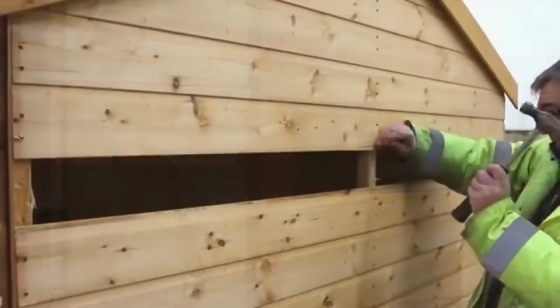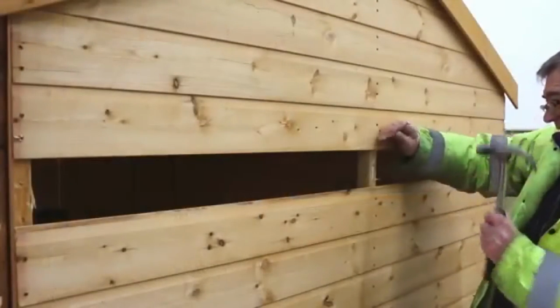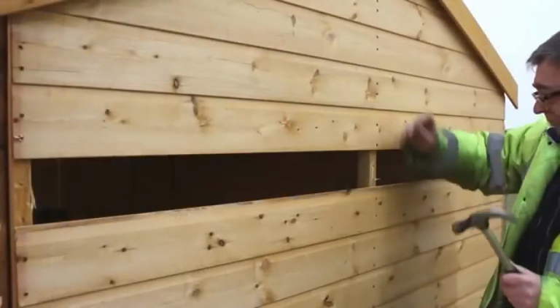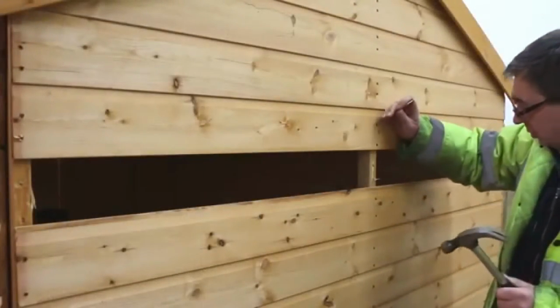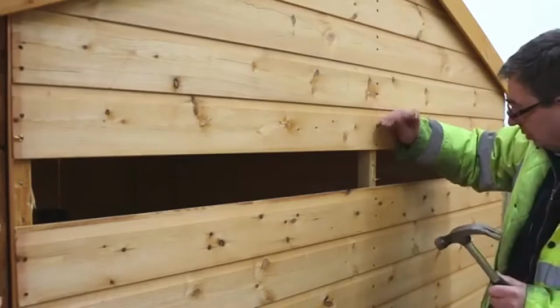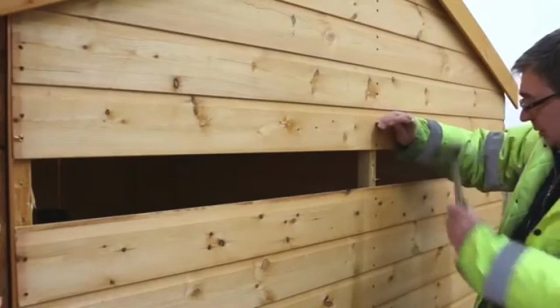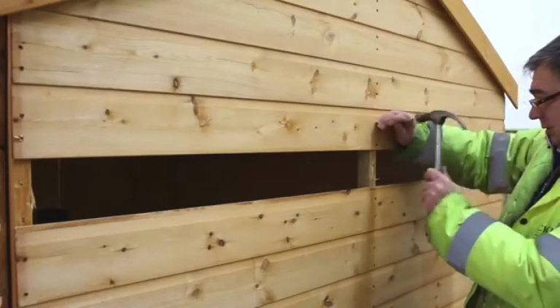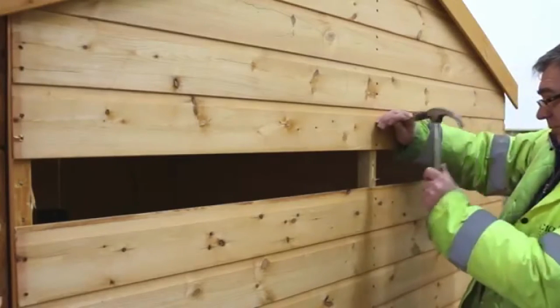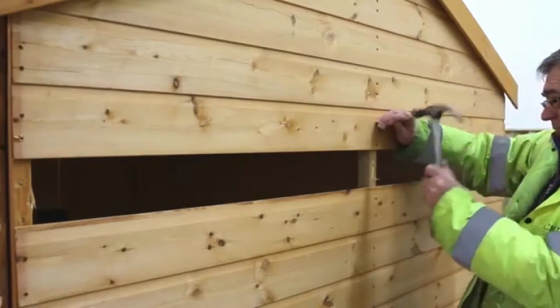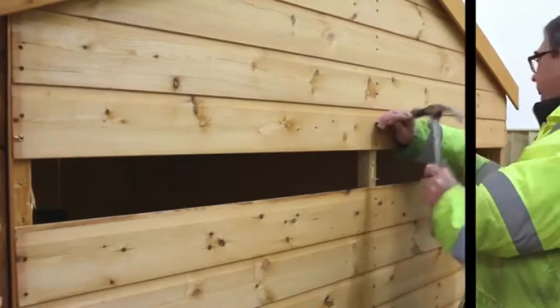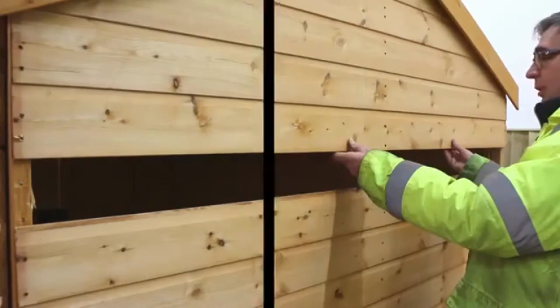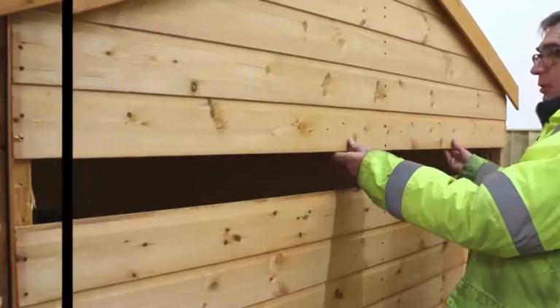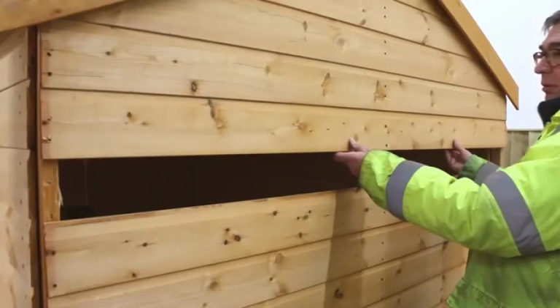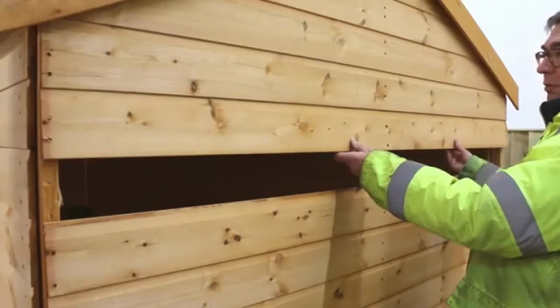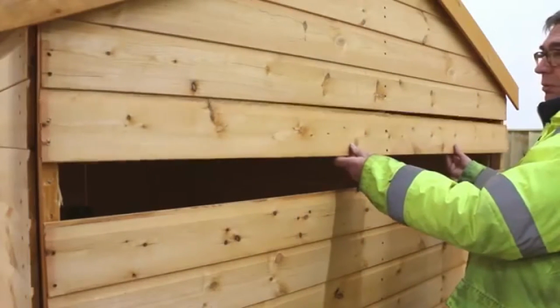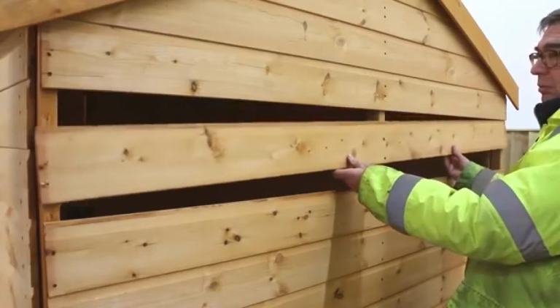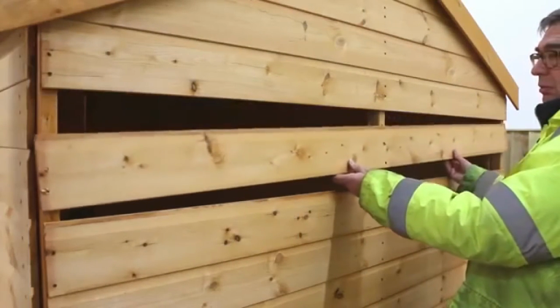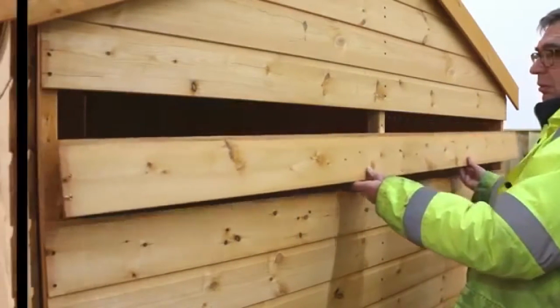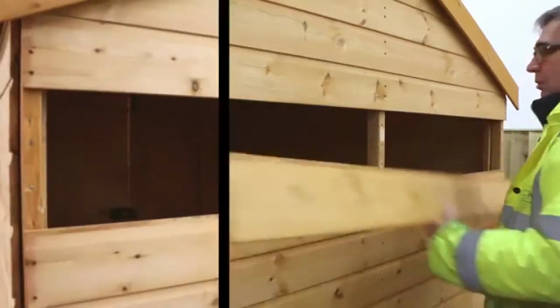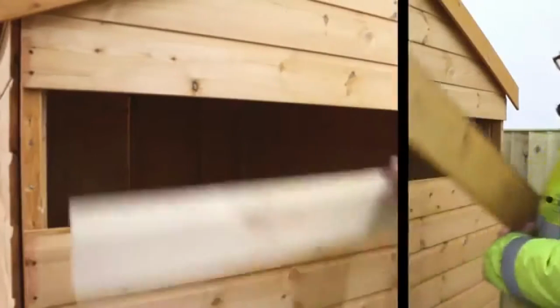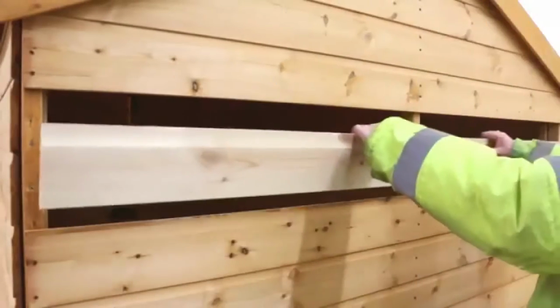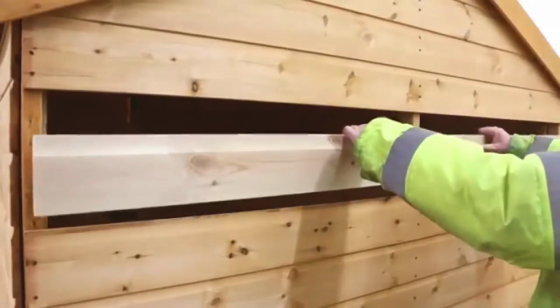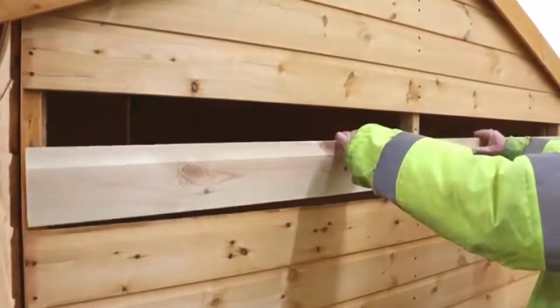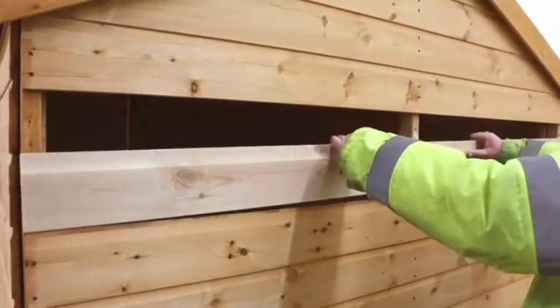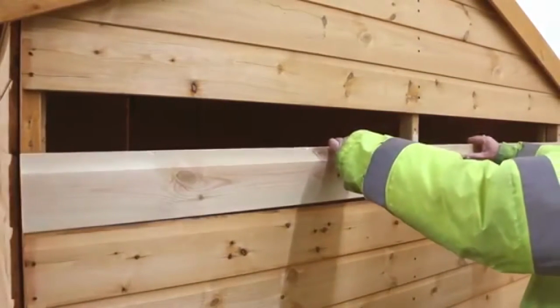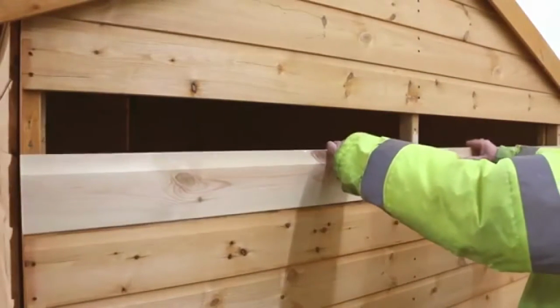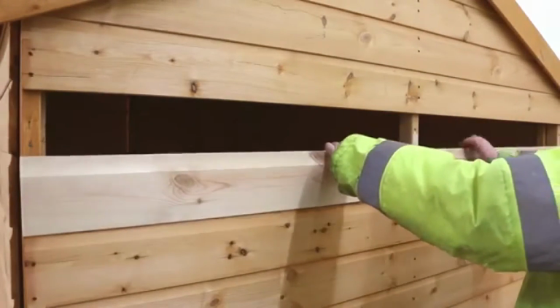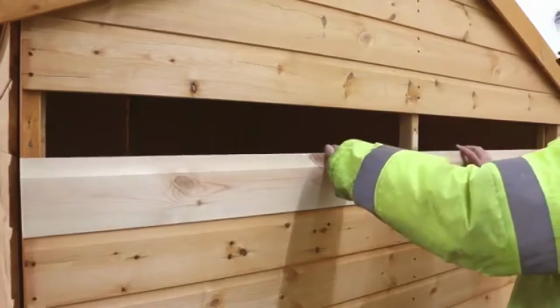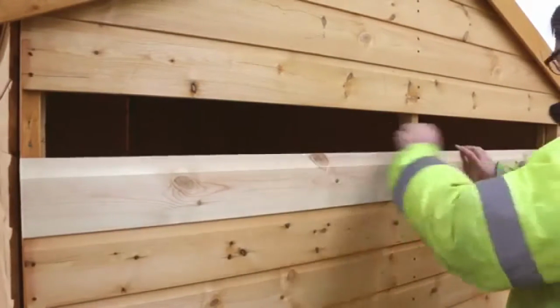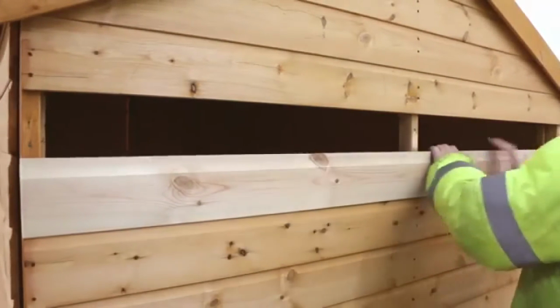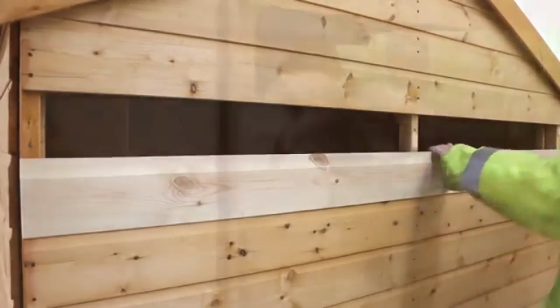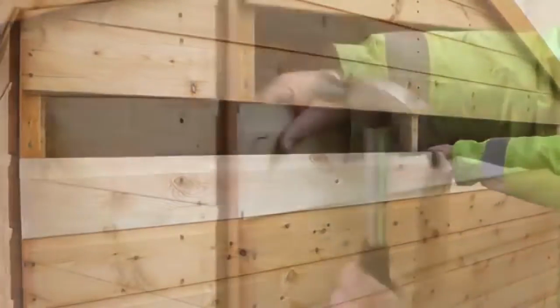Since the wood in this shed has expanded, we're going to remove a second board to help make things easier. Slot the first replacement board into the panel and nail it in place through to the framing.